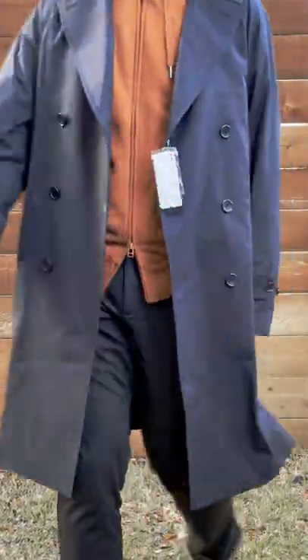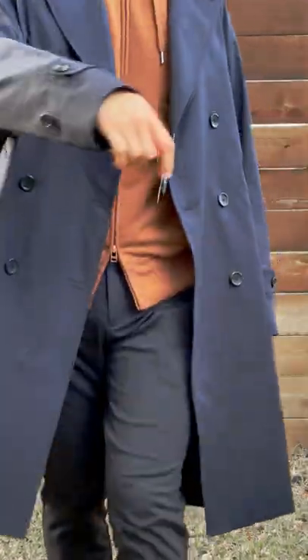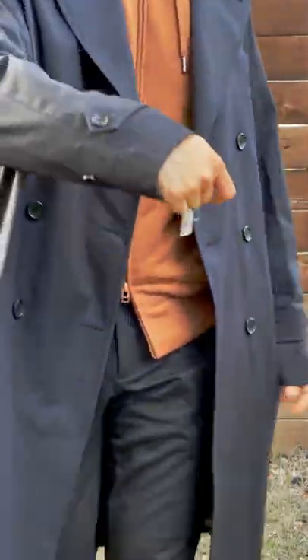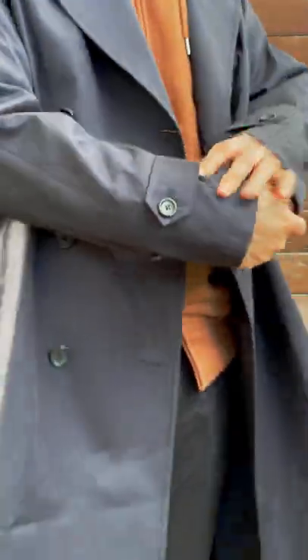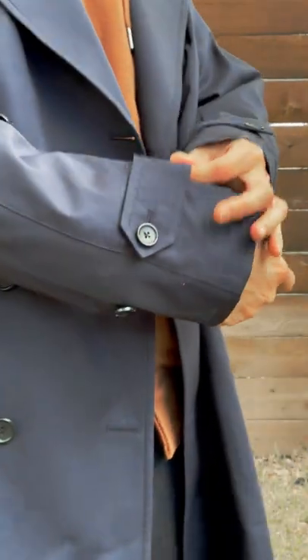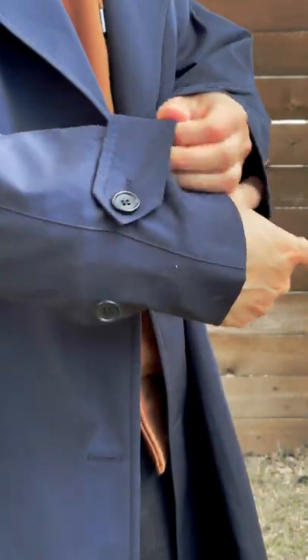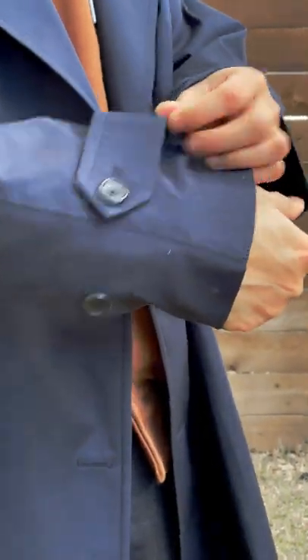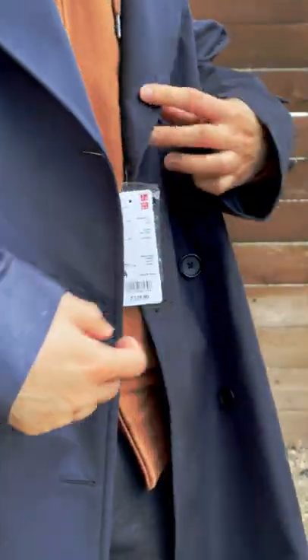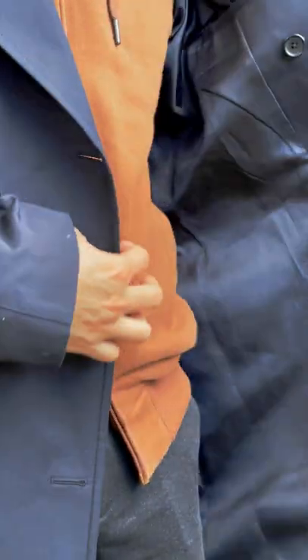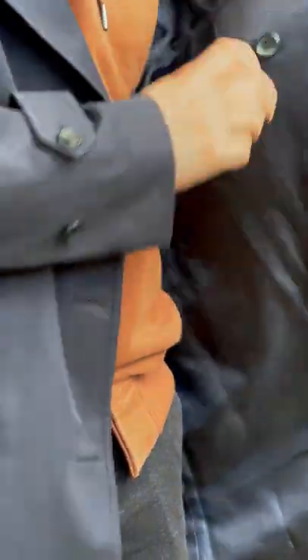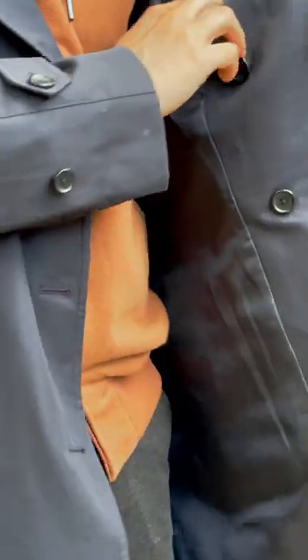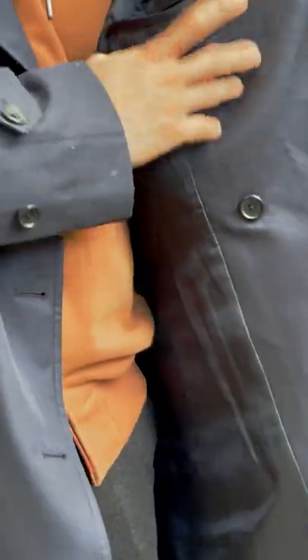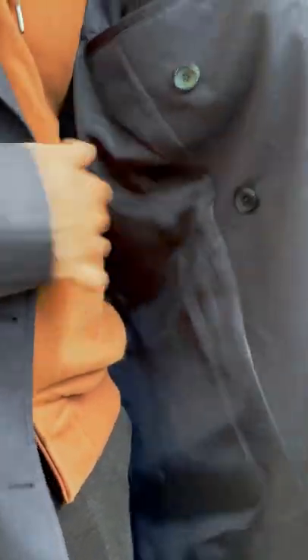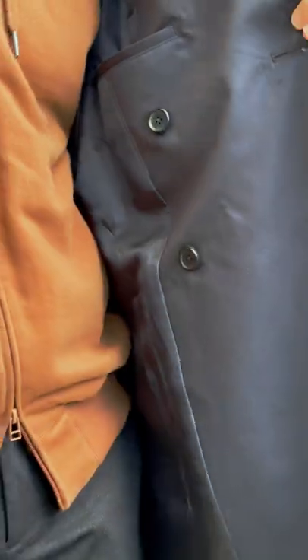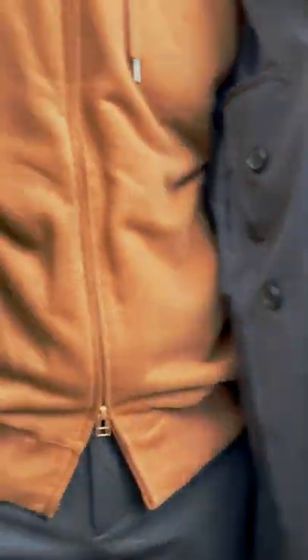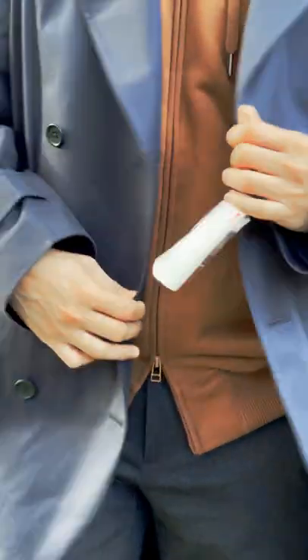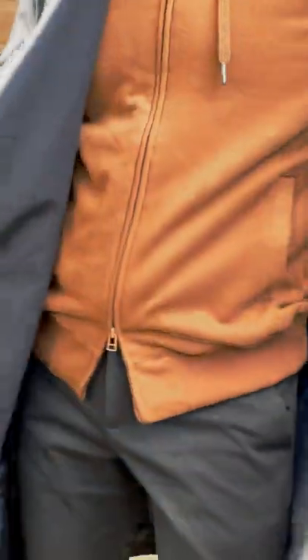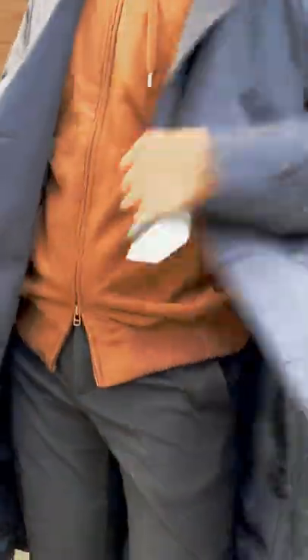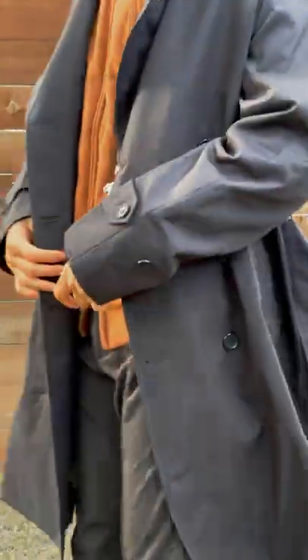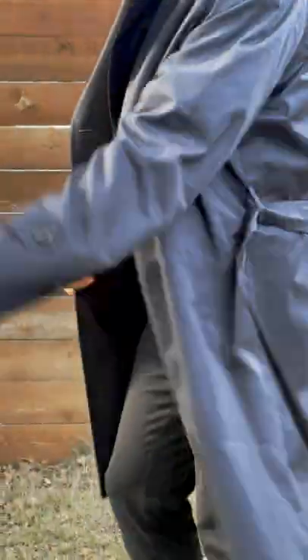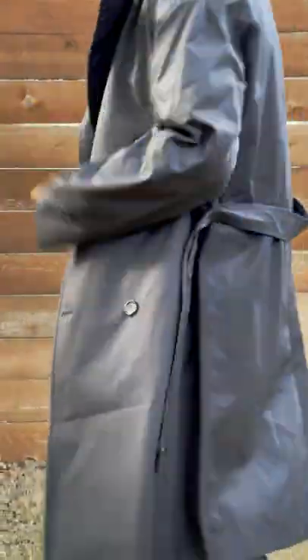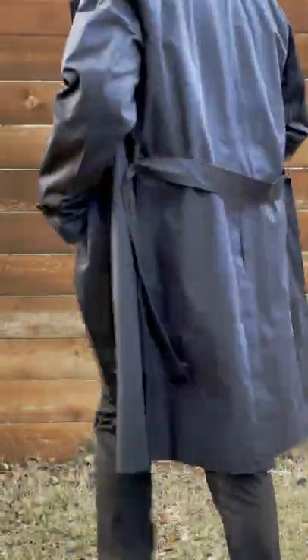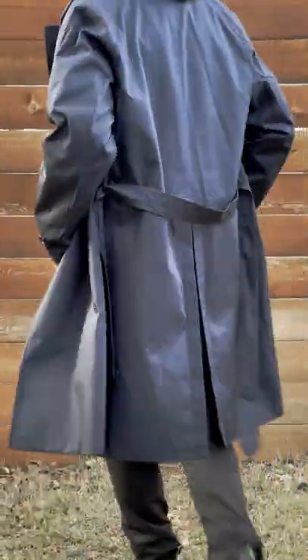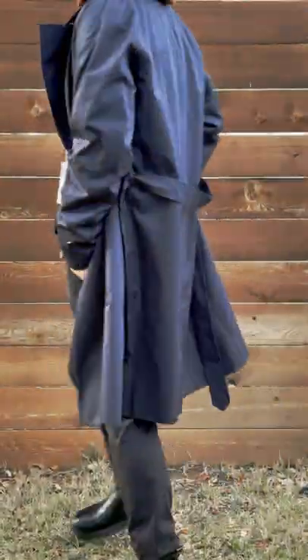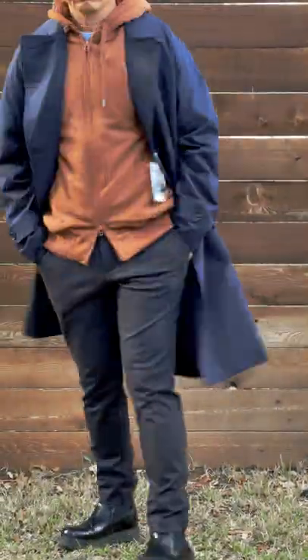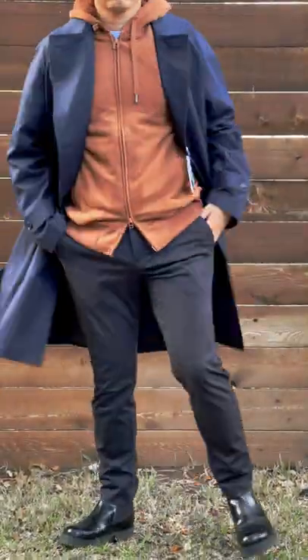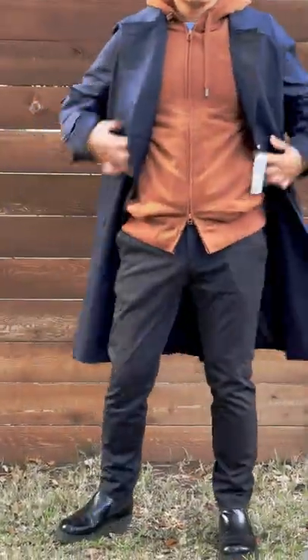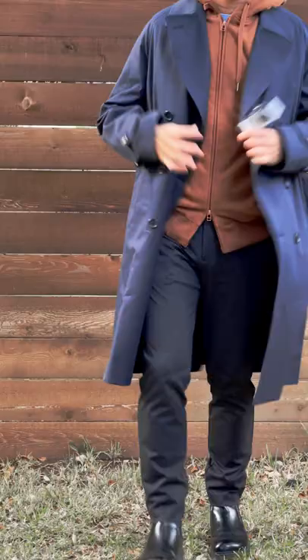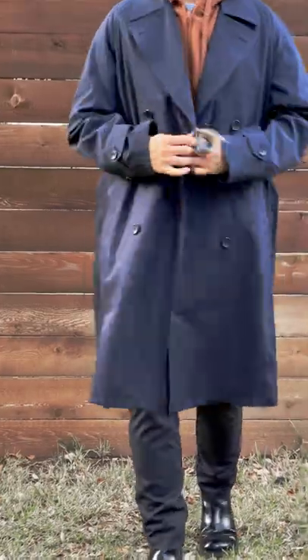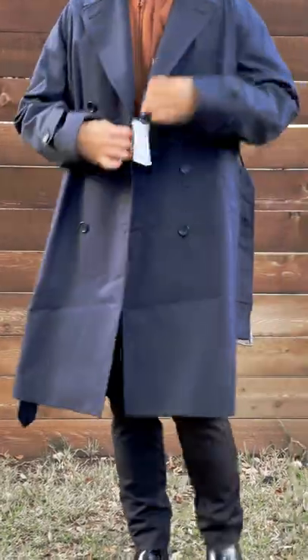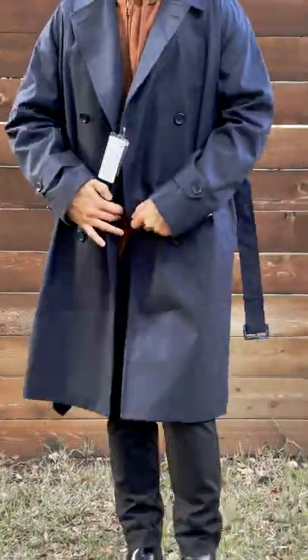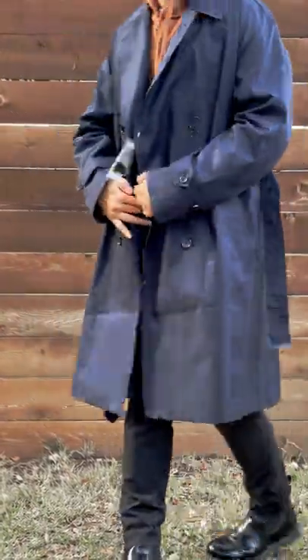Uniqlo's coat seems to always come in bigger sizes. If you're not sure about sizing, it's better to test it at the store, or maybe consider ordering one size smaller if you are in between sizes.